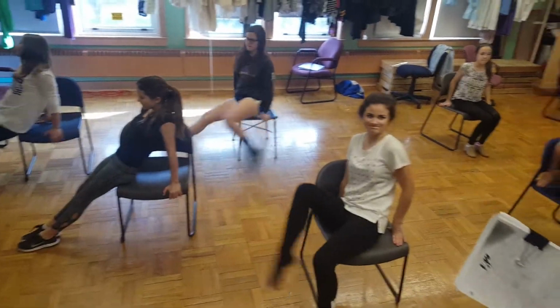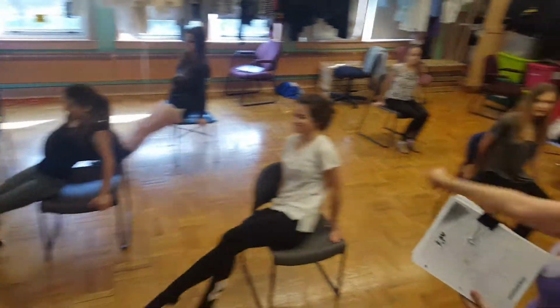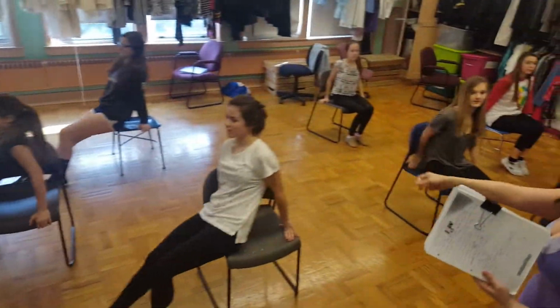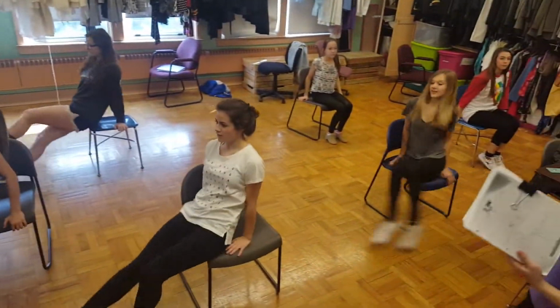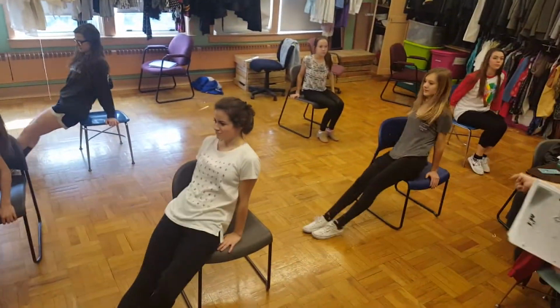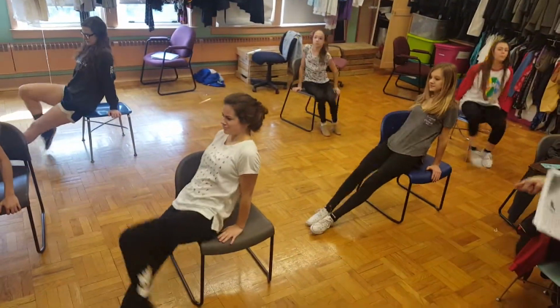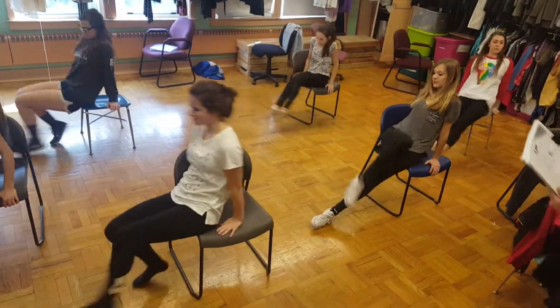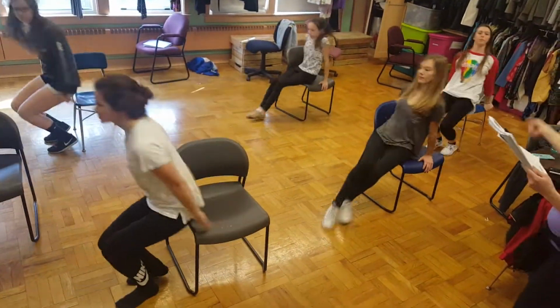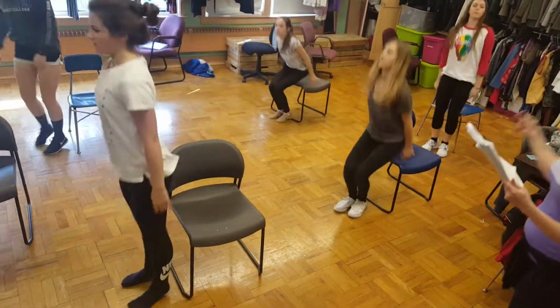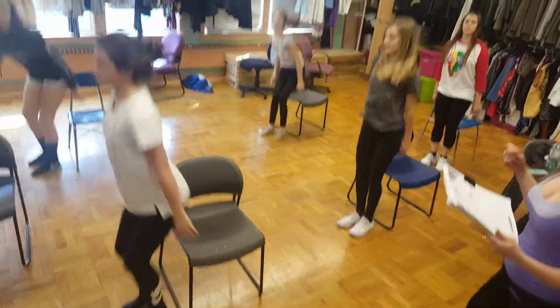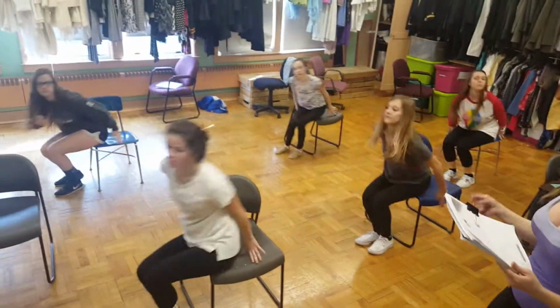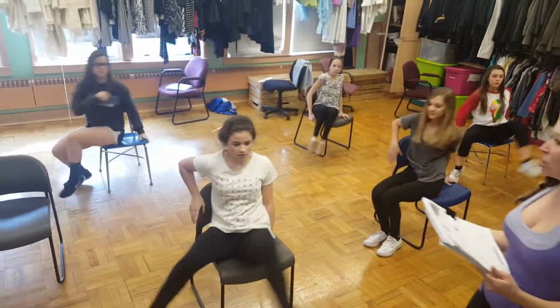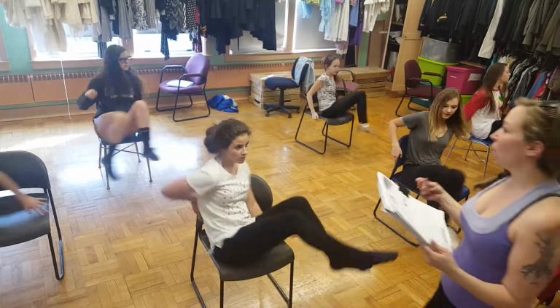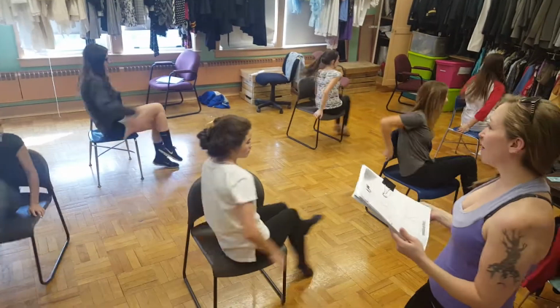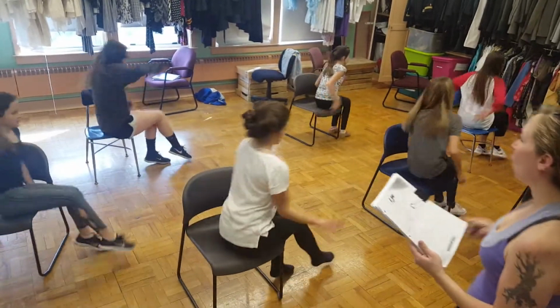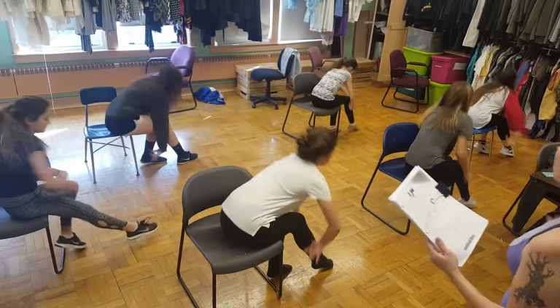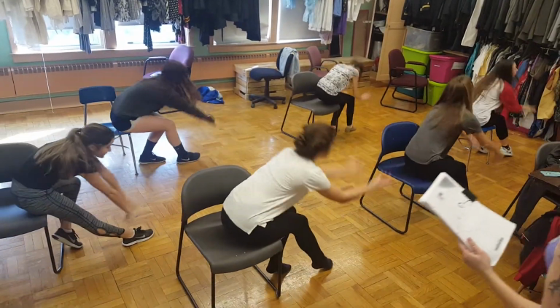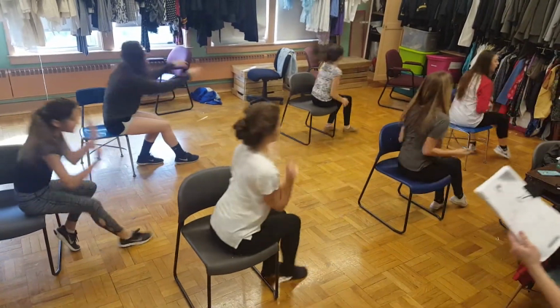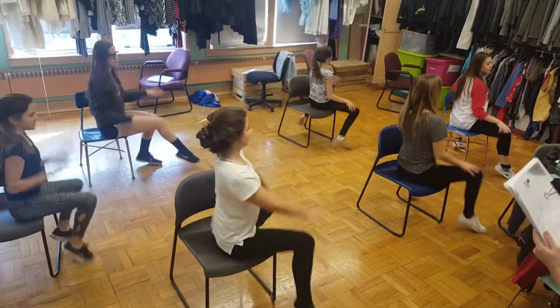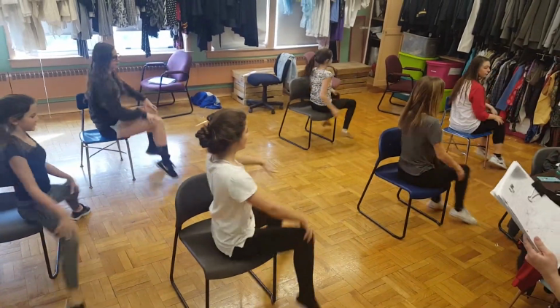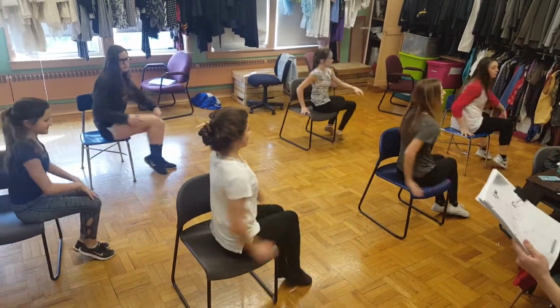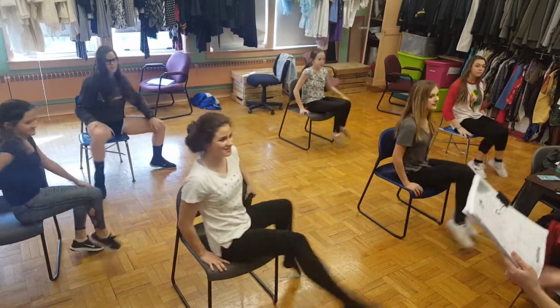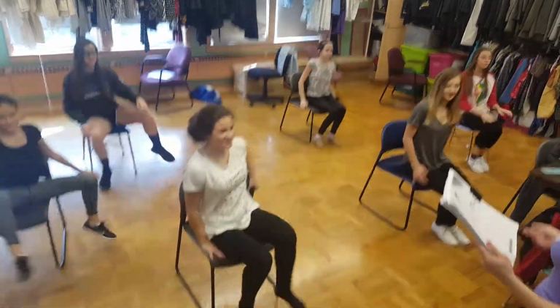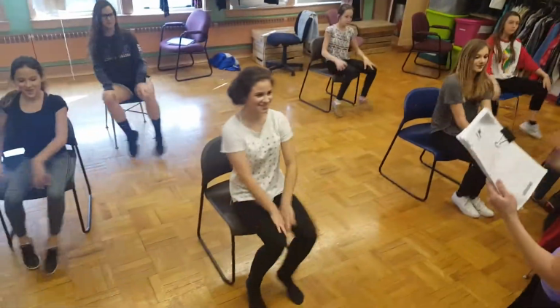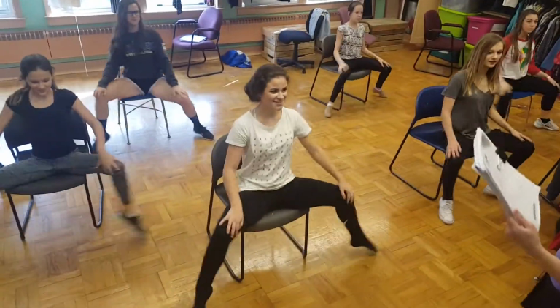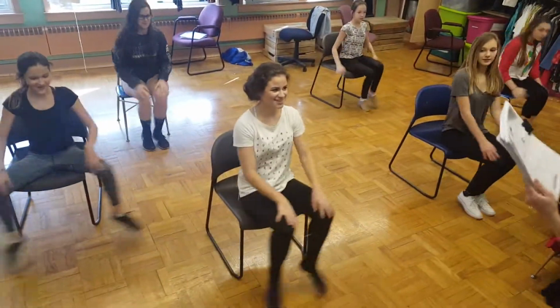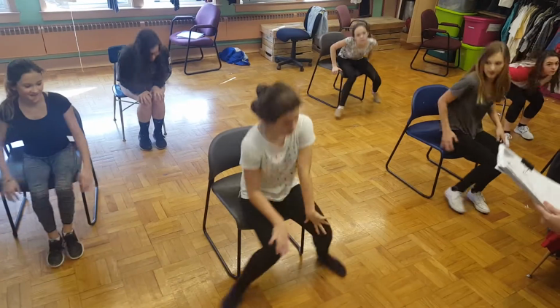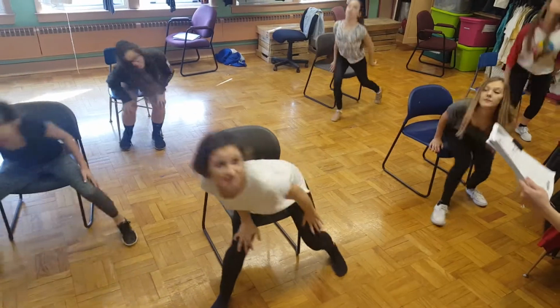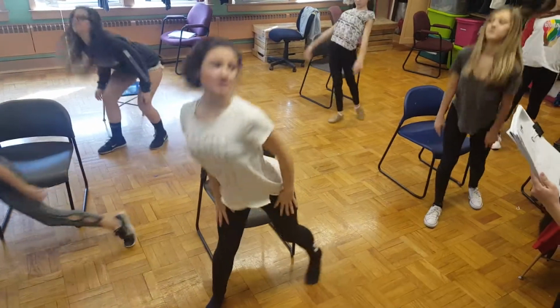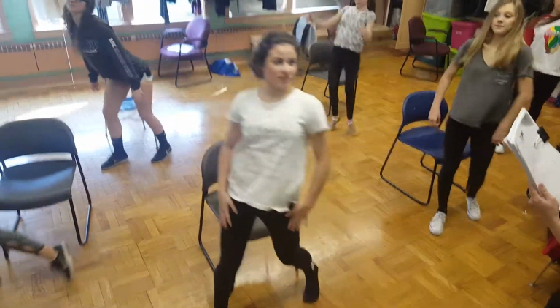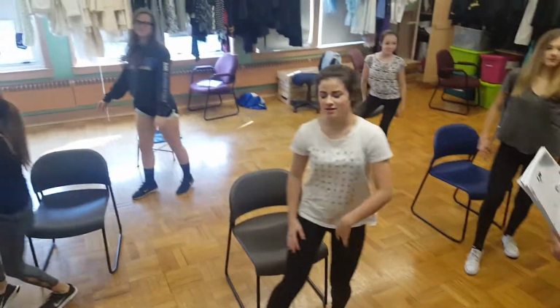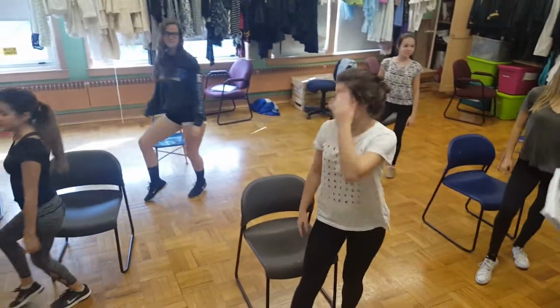Two, three, four, five, six, seven, up. And one, two, three, four, five, six, seven, eight. Turn one, two, three, four, body five, six, seven, move.